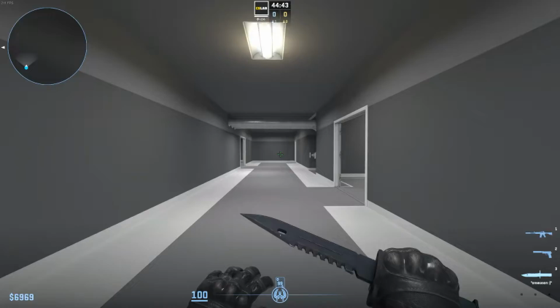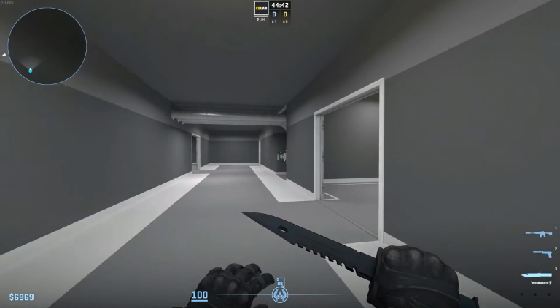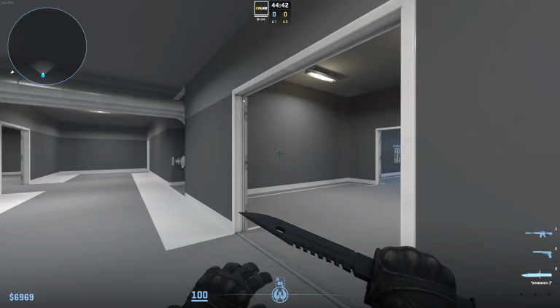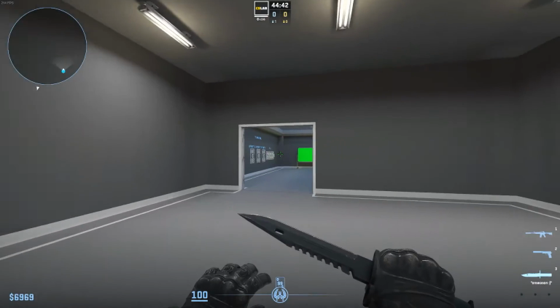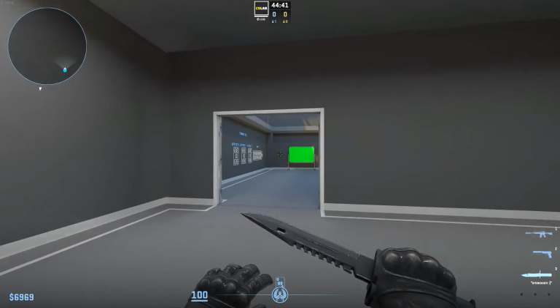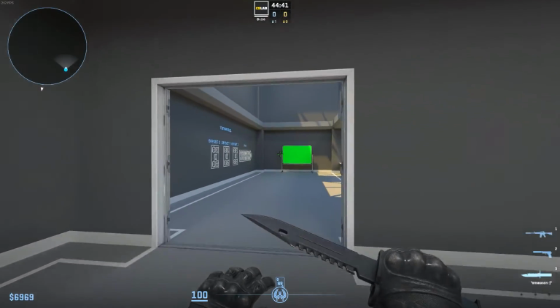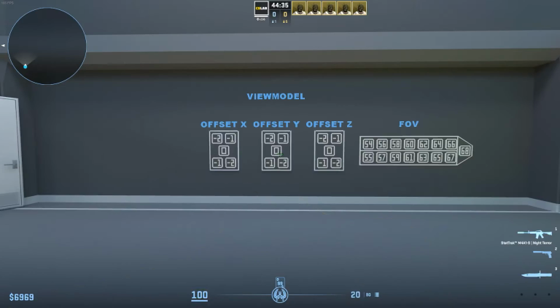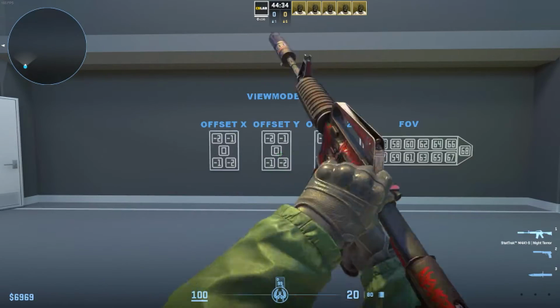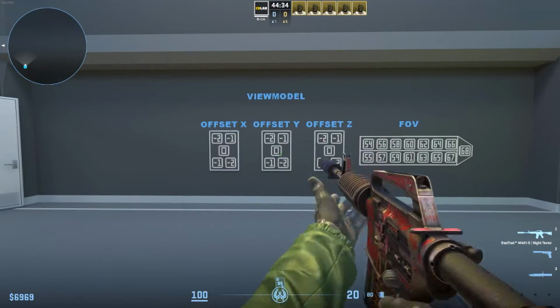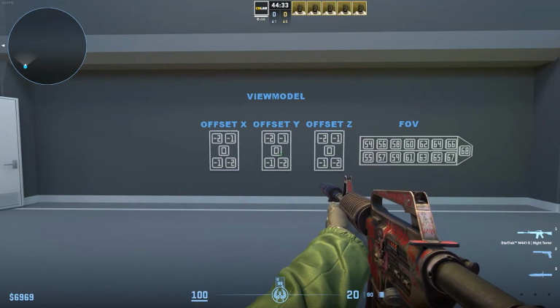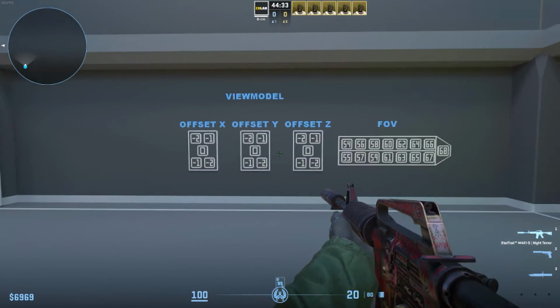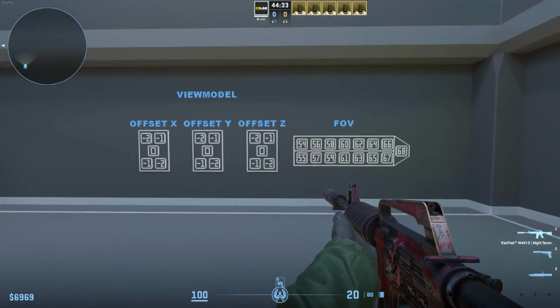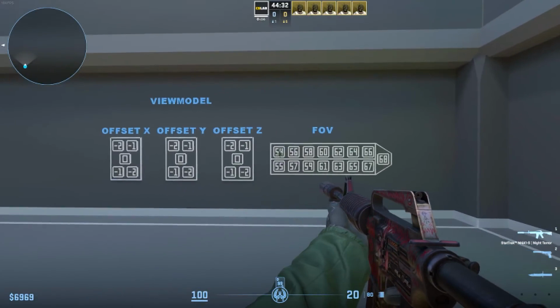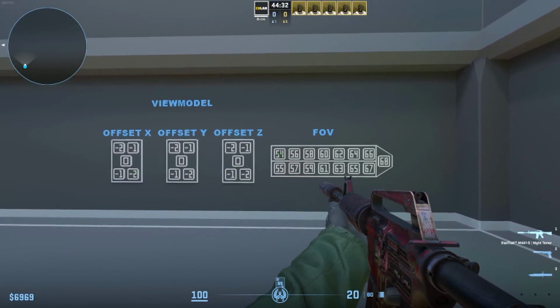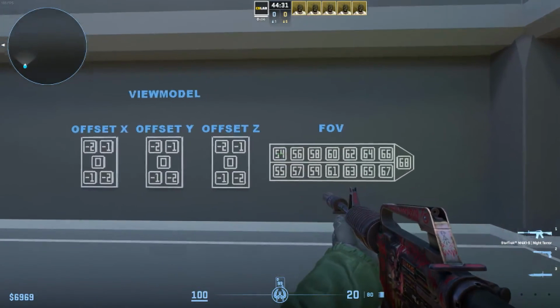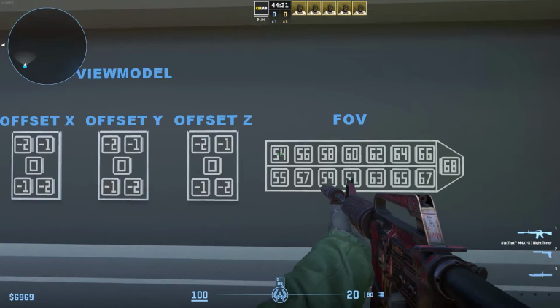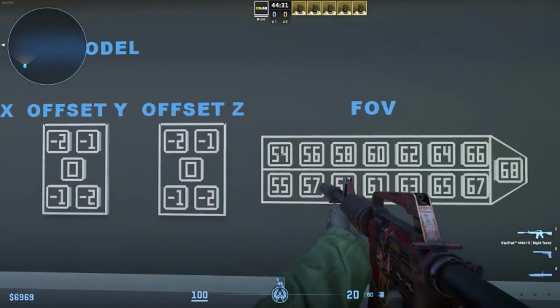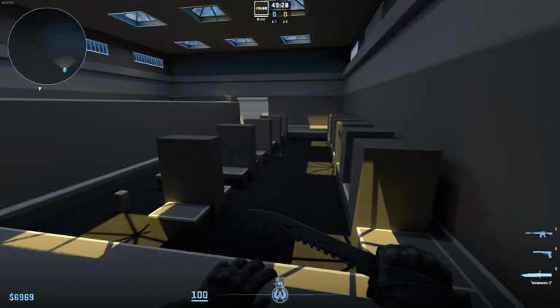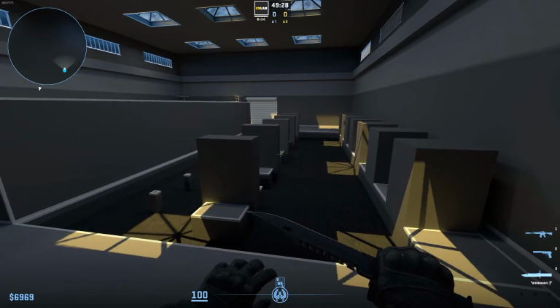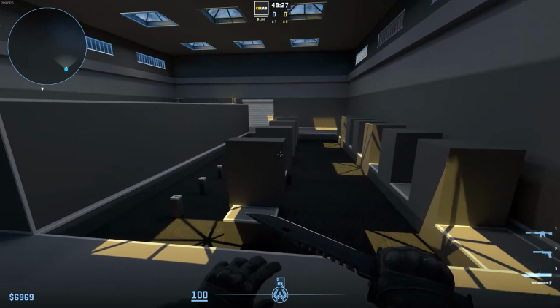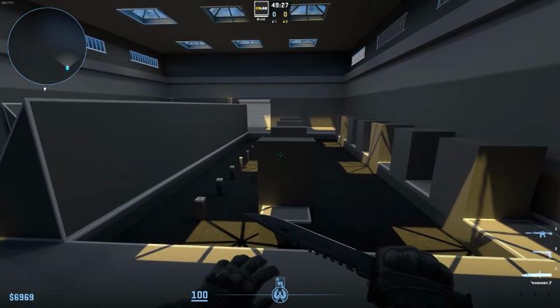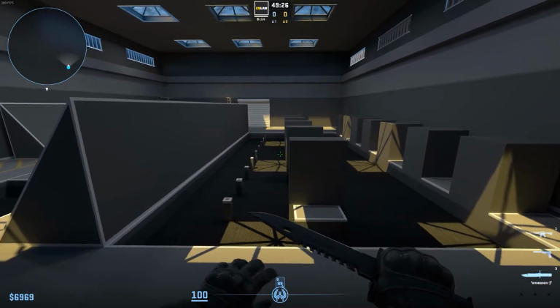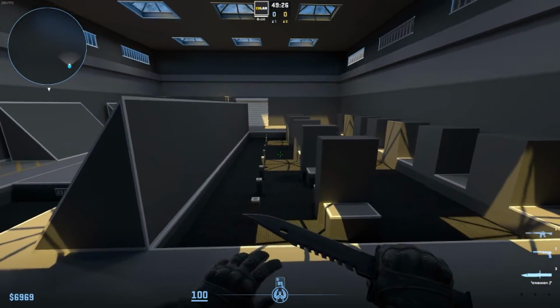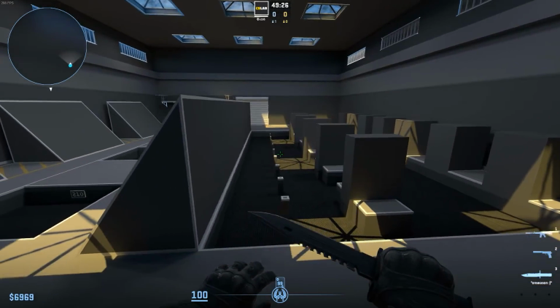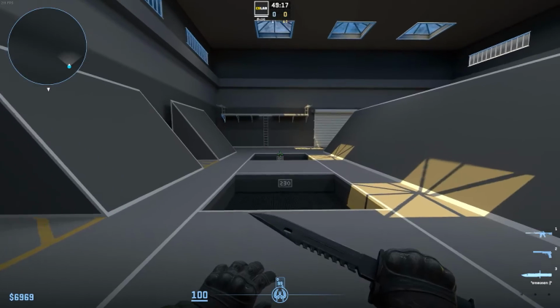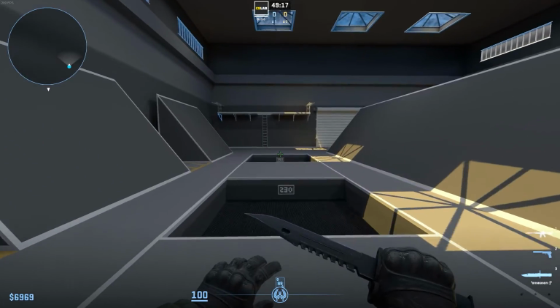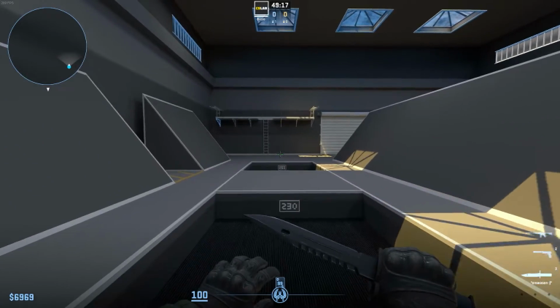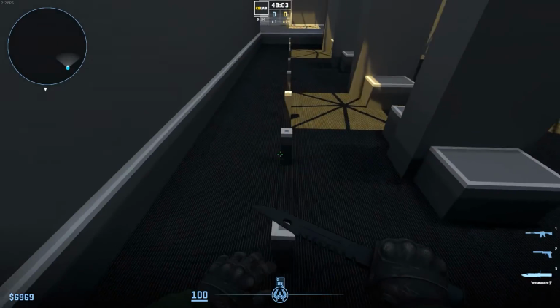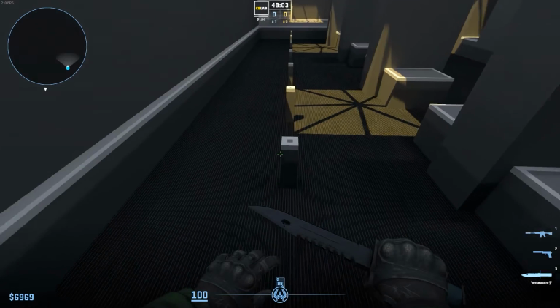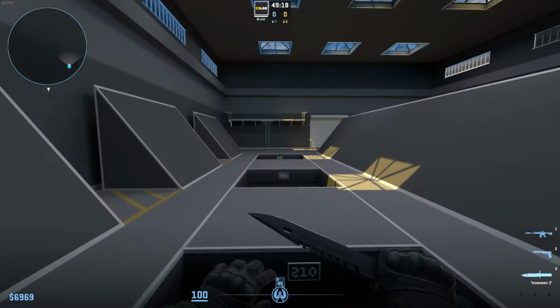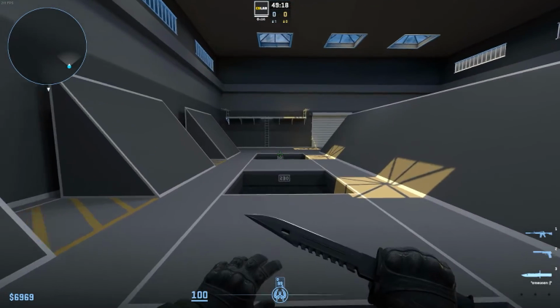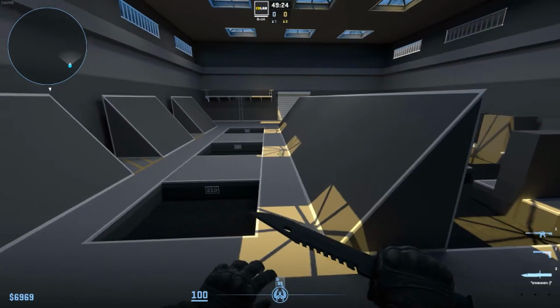In addition to the previously mentioned arenas, there's an area available where you can adjust your view model settings and test them. You'll also find a surf and movement arena where you can practice long jumps, KZ movement, and surf.